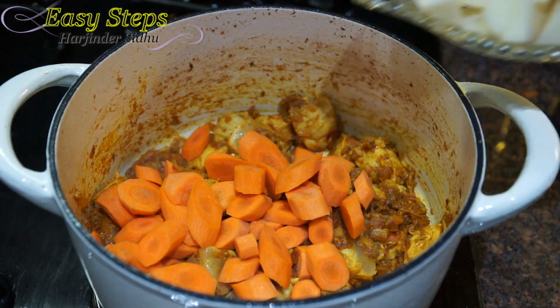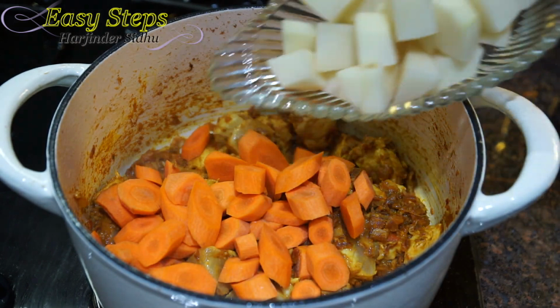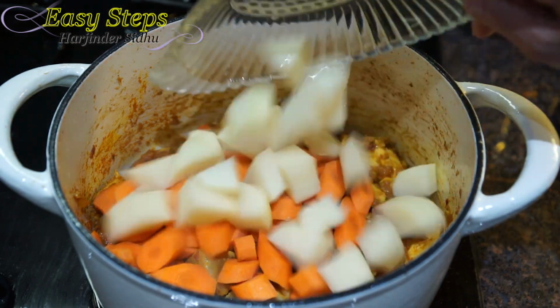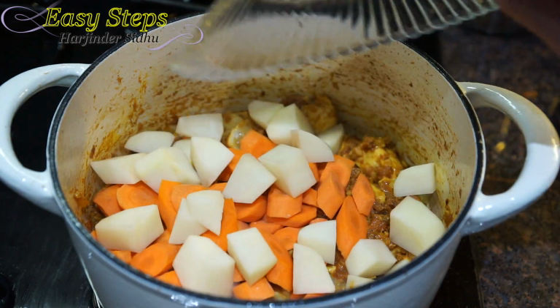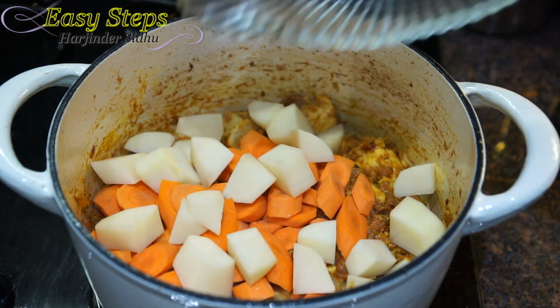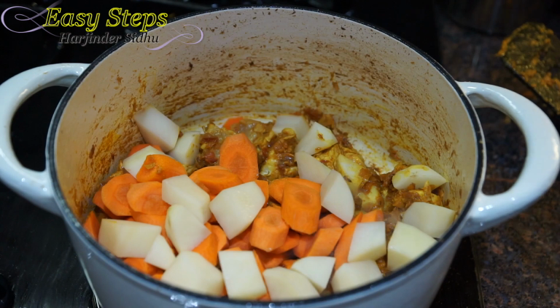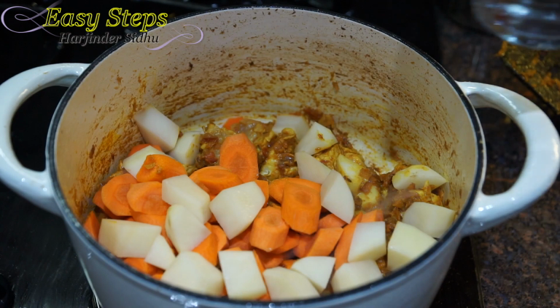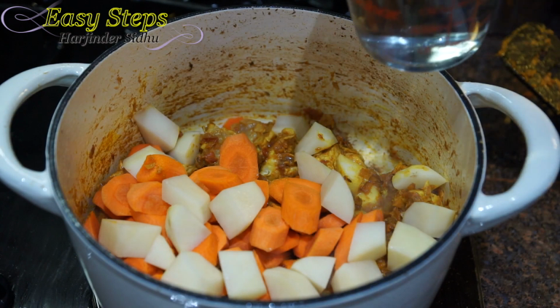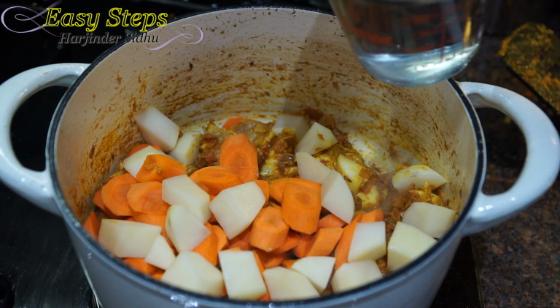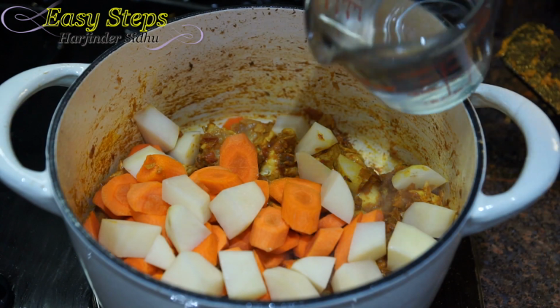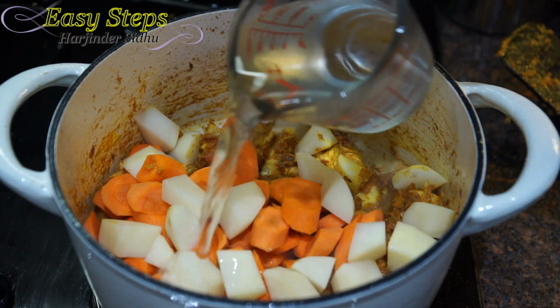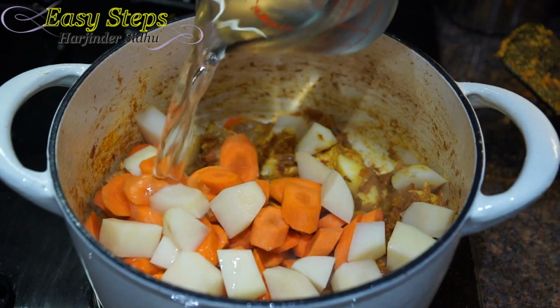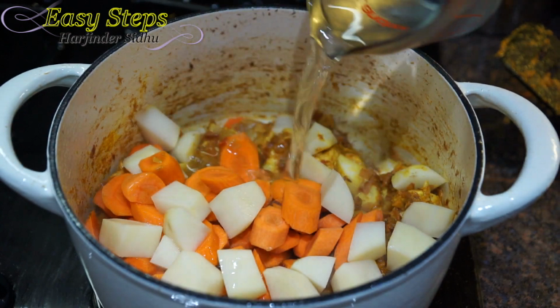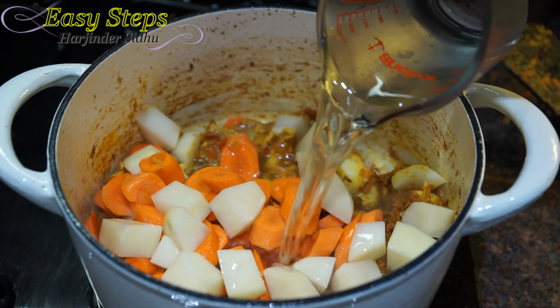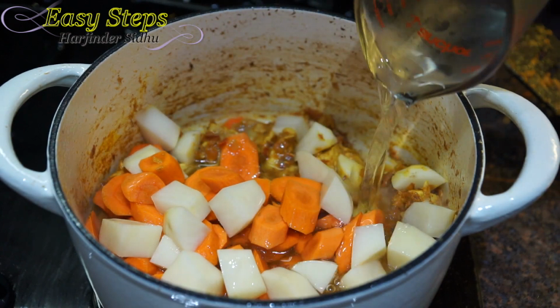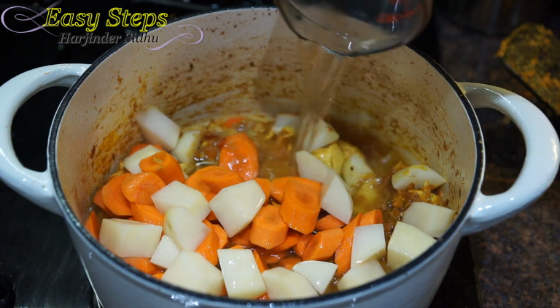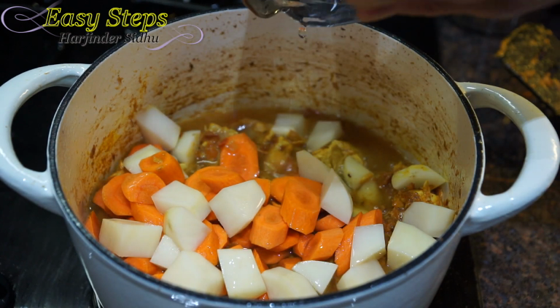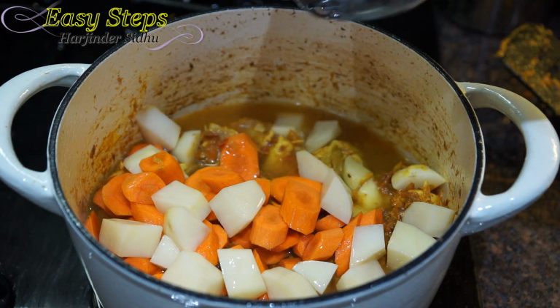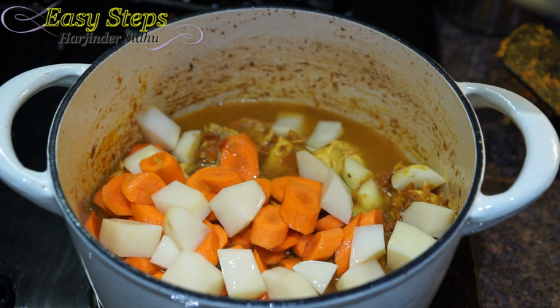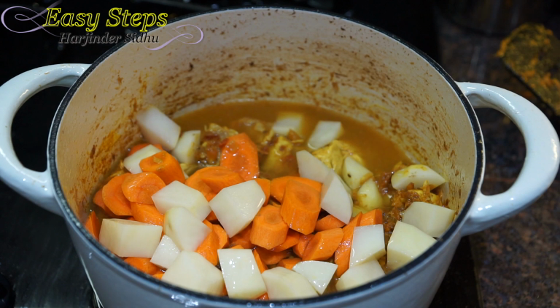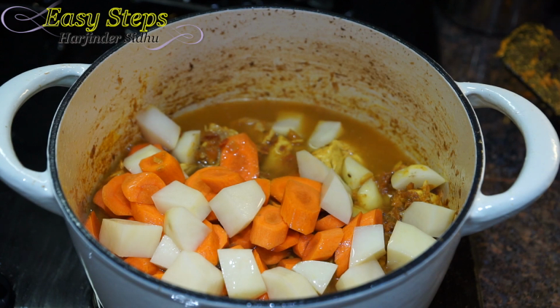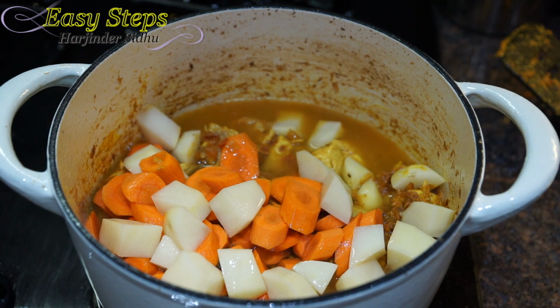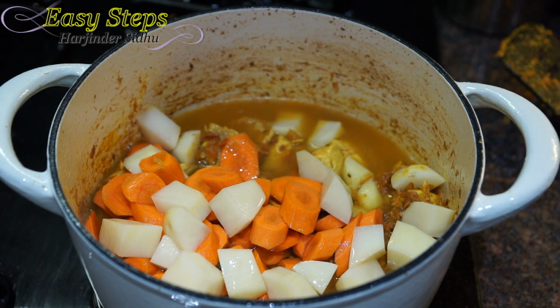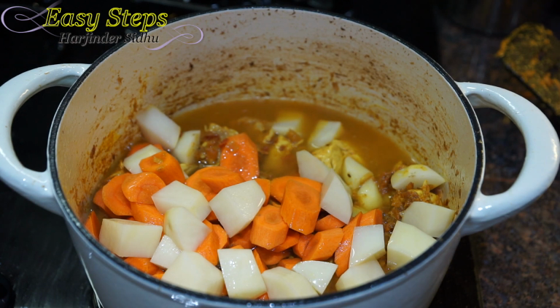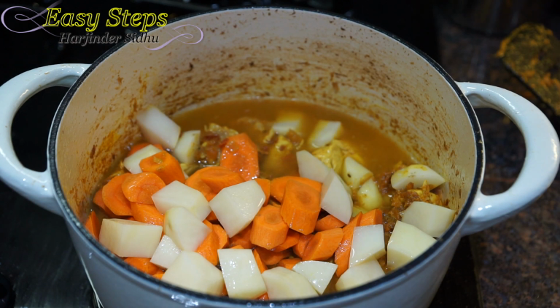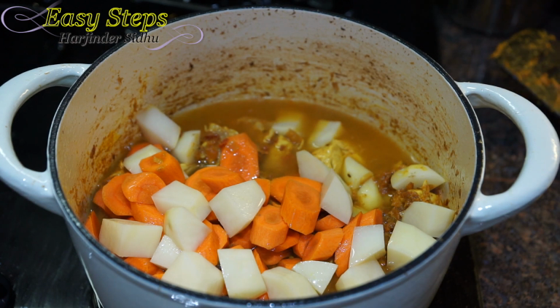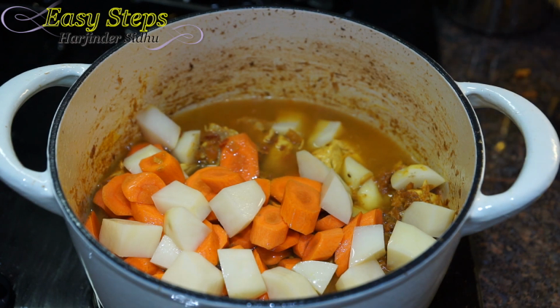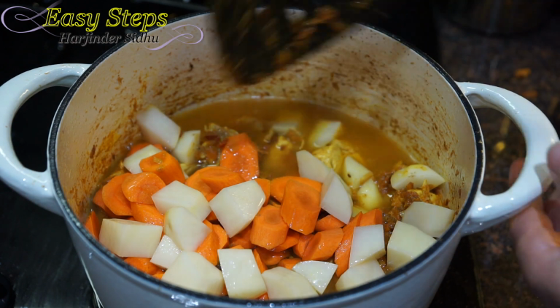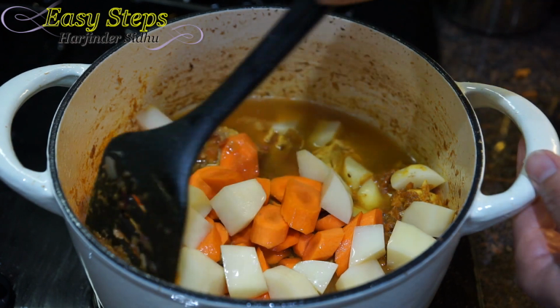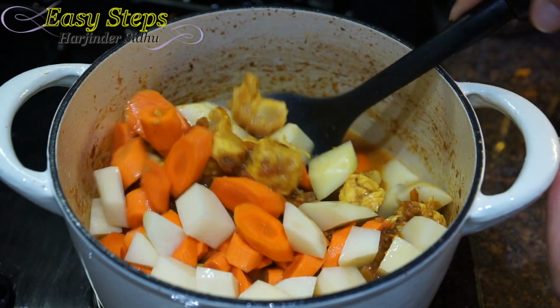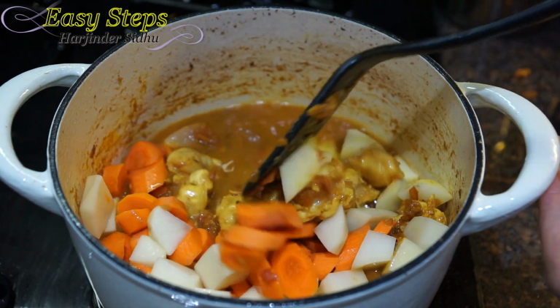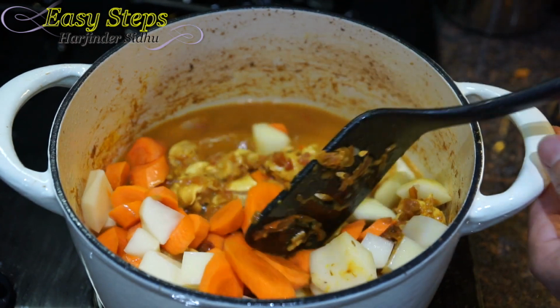Adding potato and we'll bring in one cup water. If you want a runnier gravy, you can add more water. Mix it well.